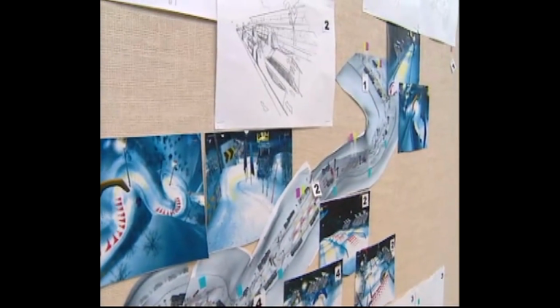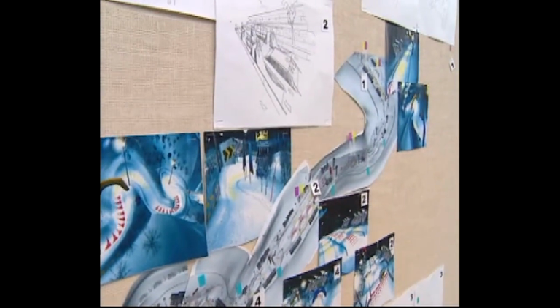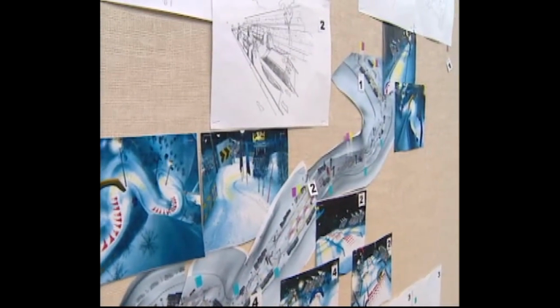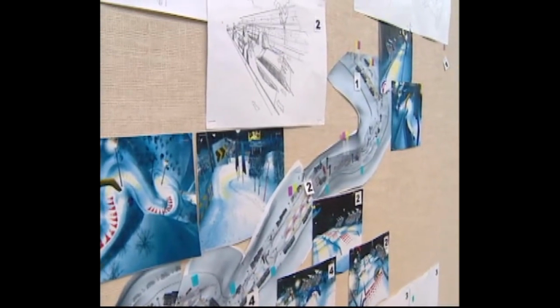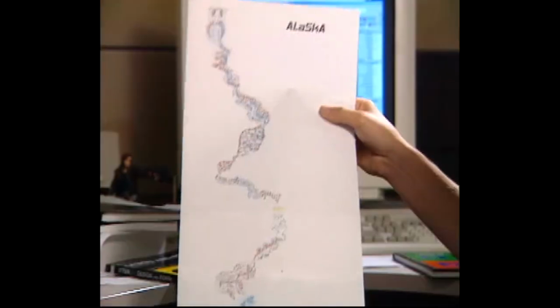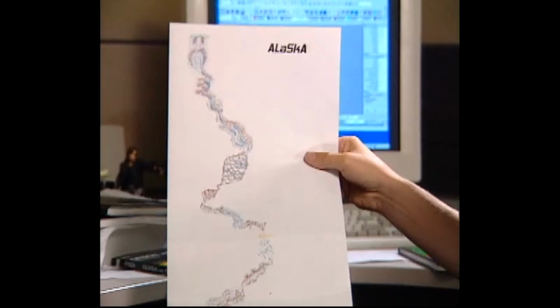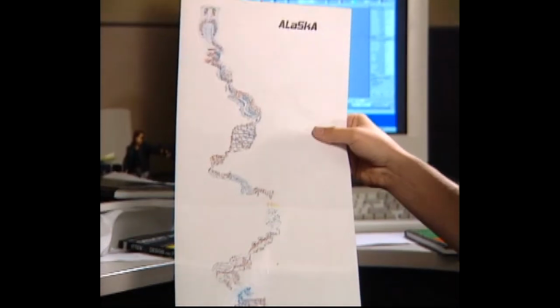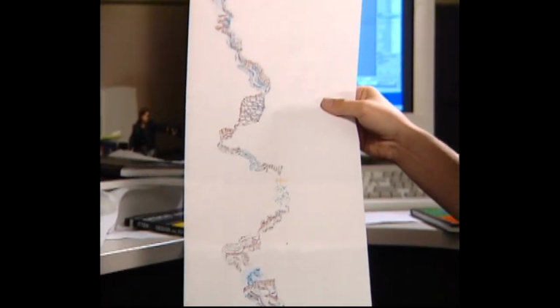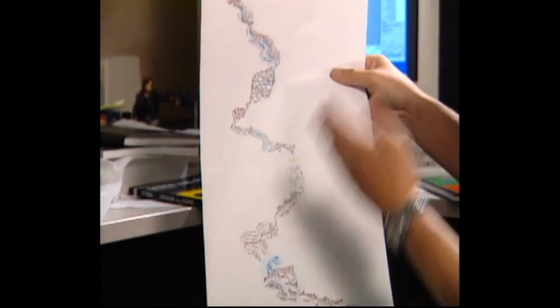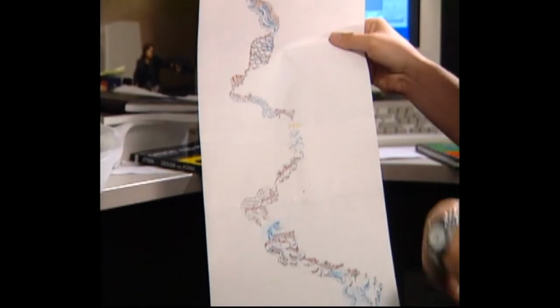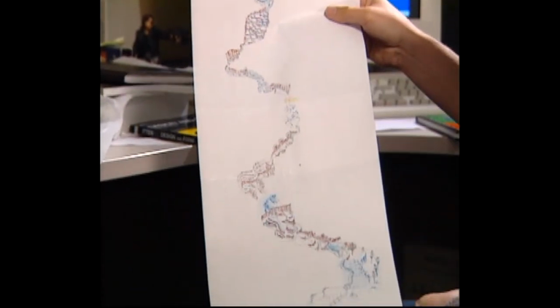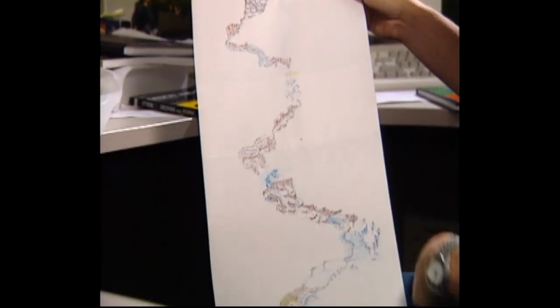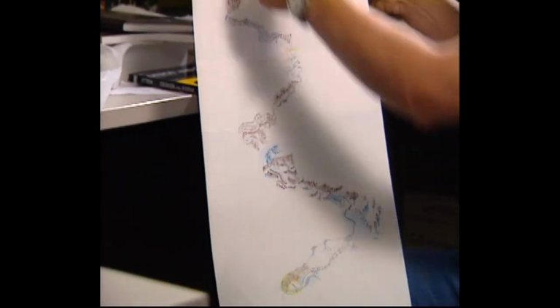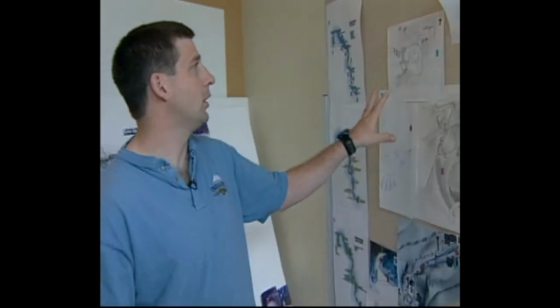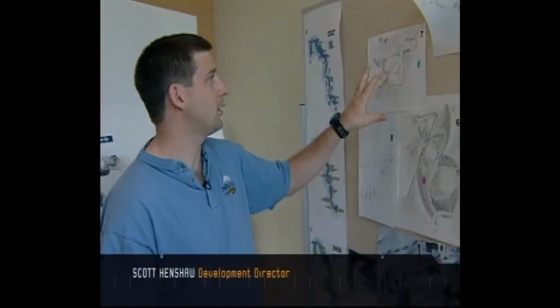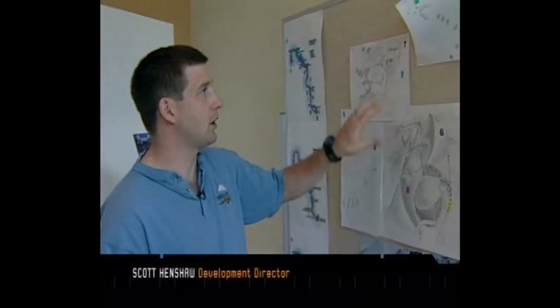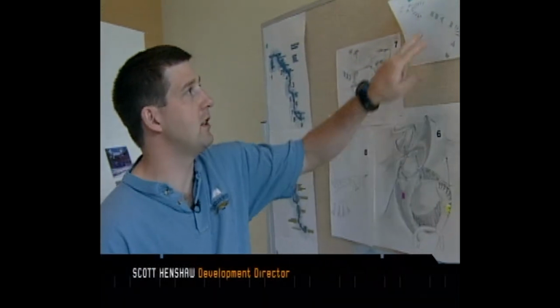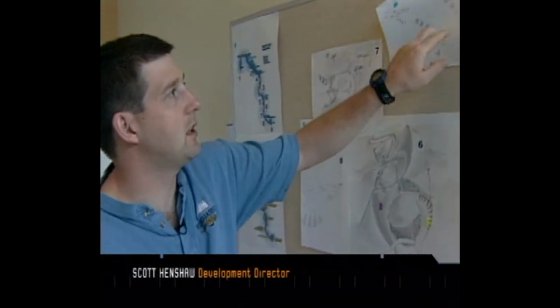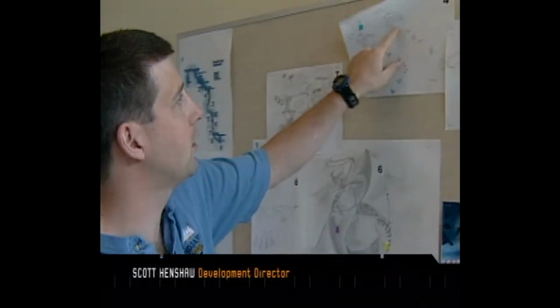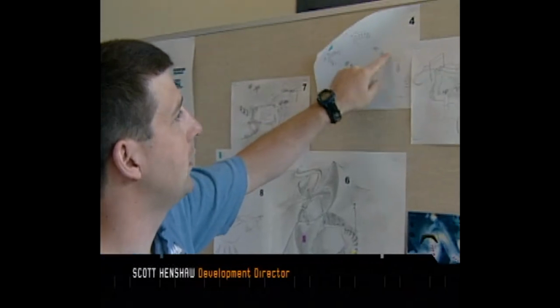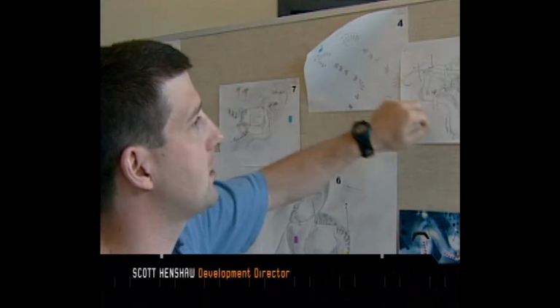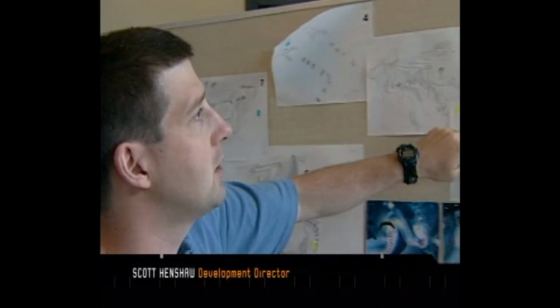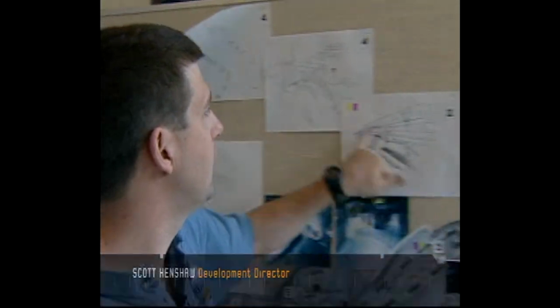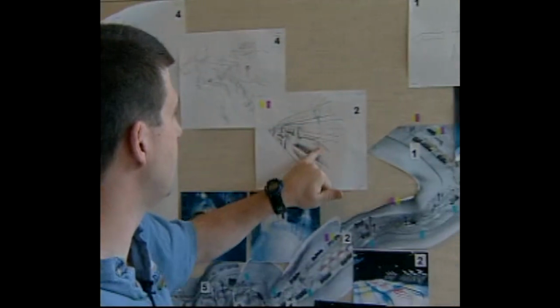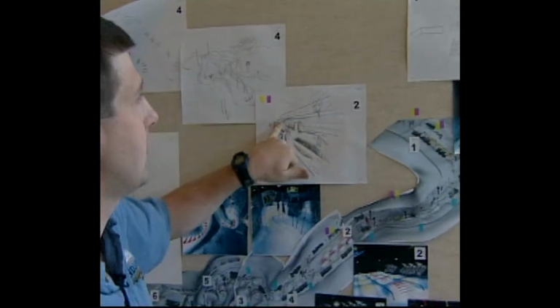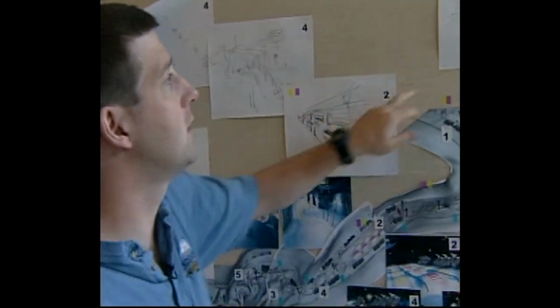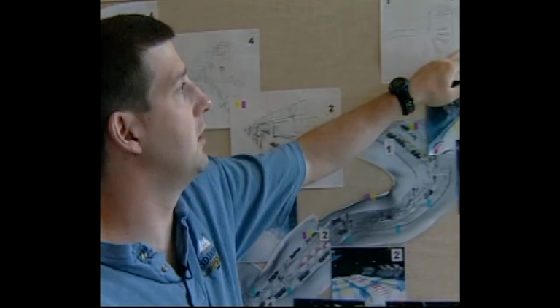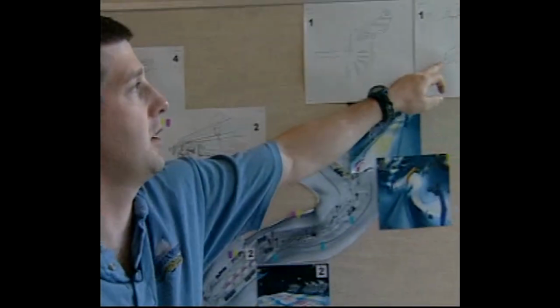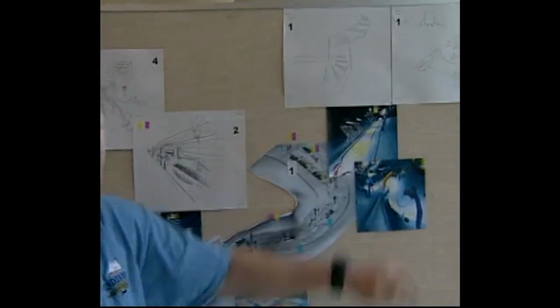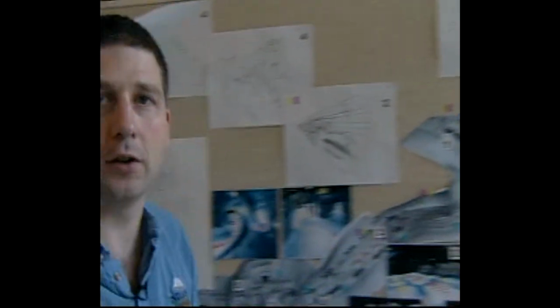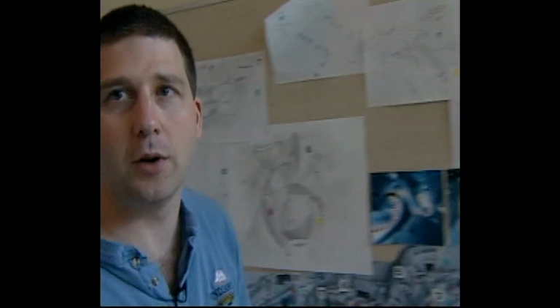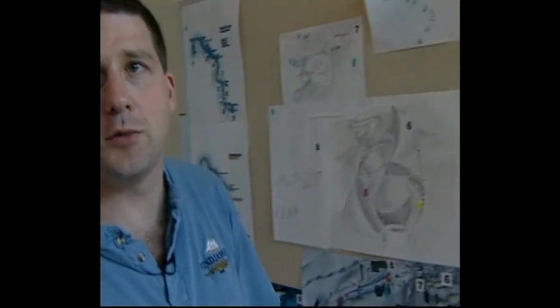From there, we get the top-down view, and that's what the artists use to build their tracks. A lot of the things we start to see in here — these sketches — are what we call show-off objects.